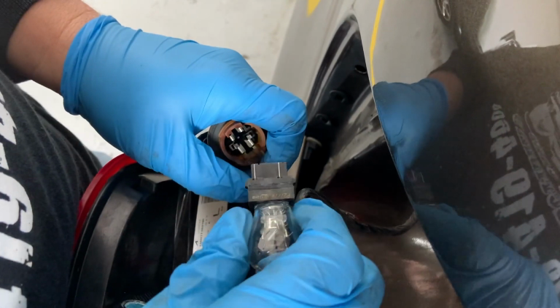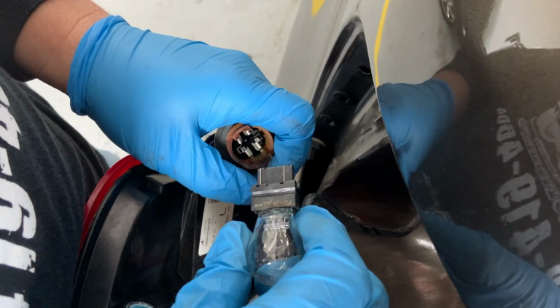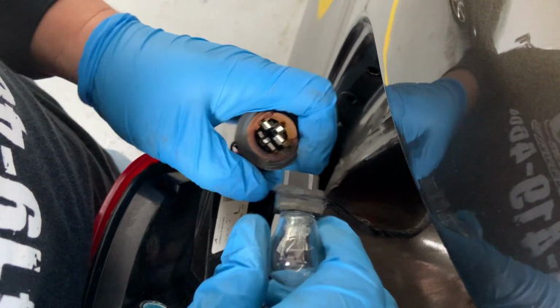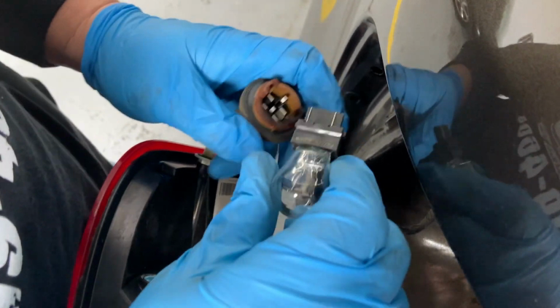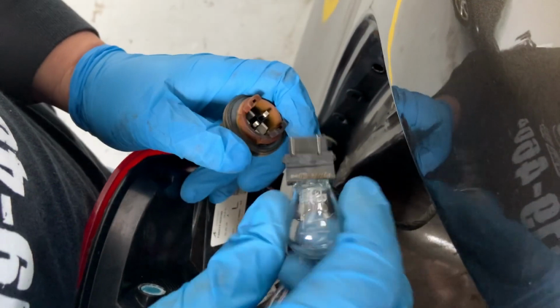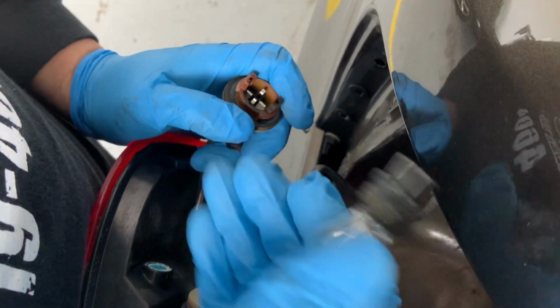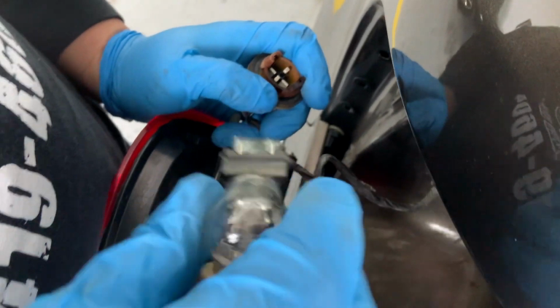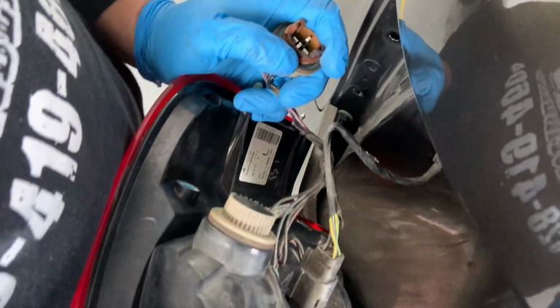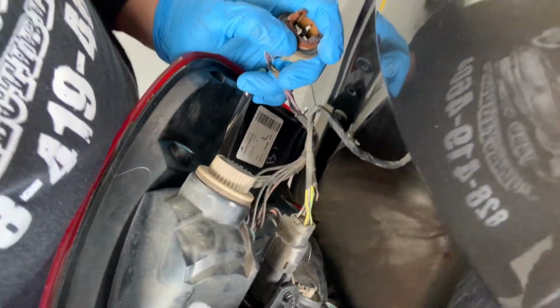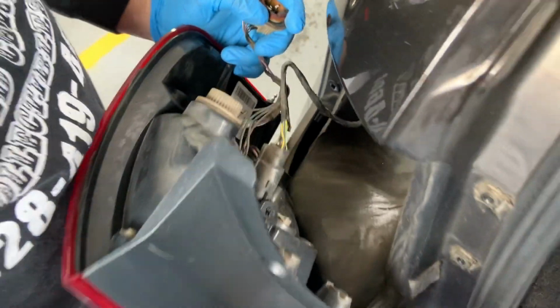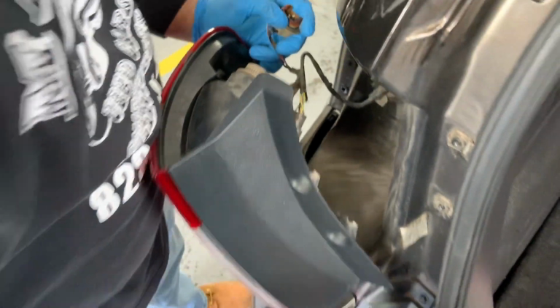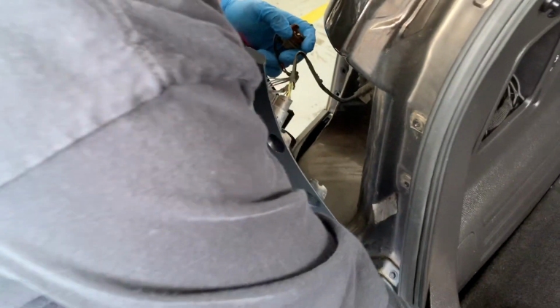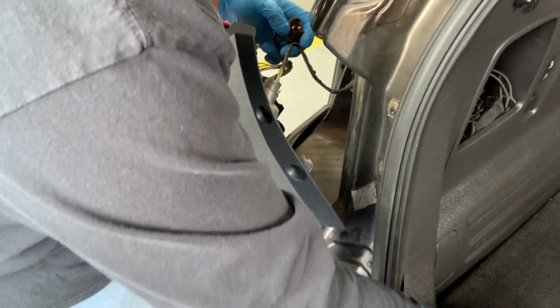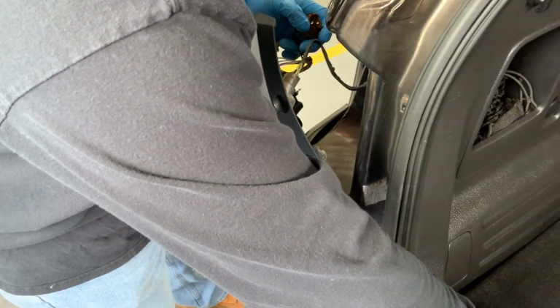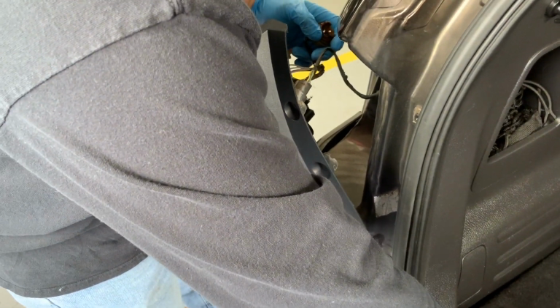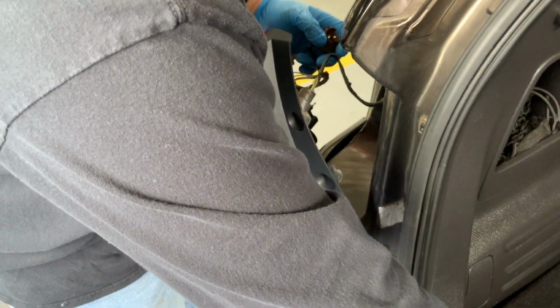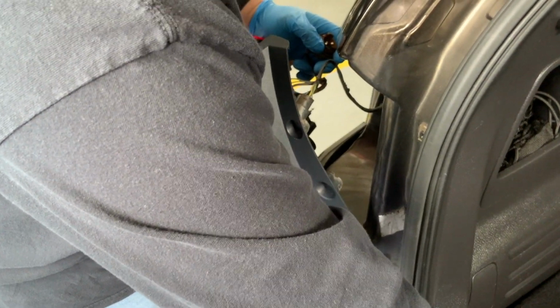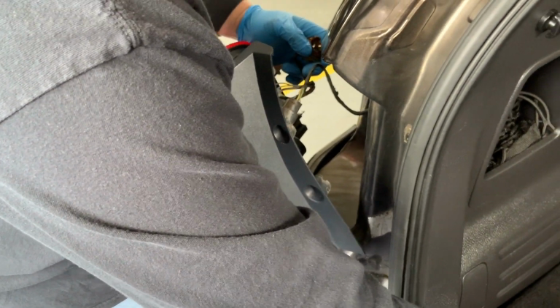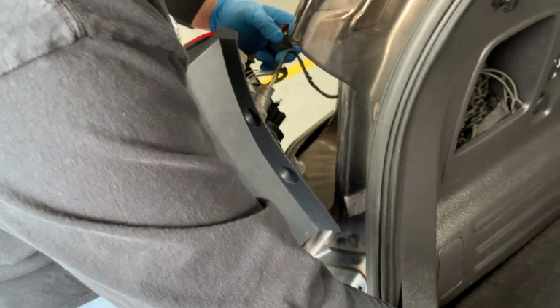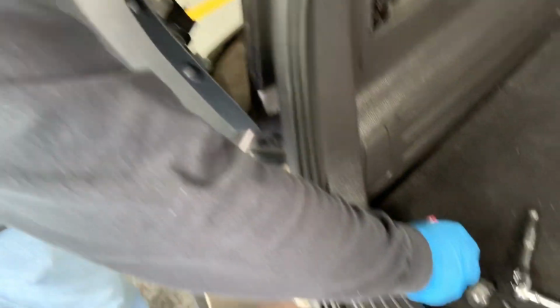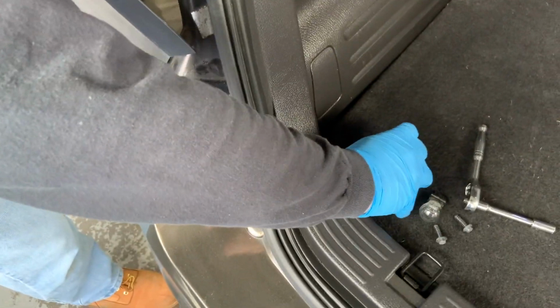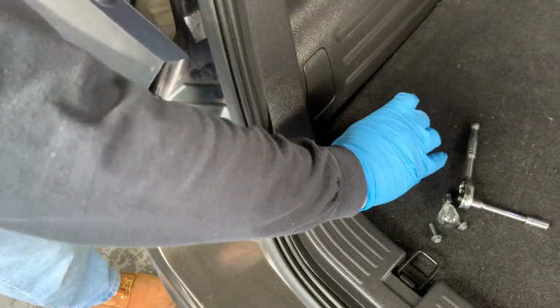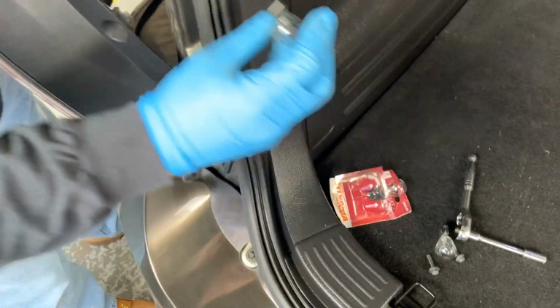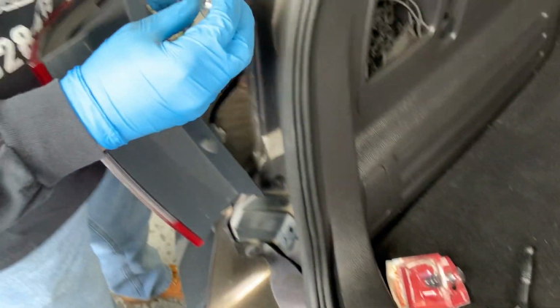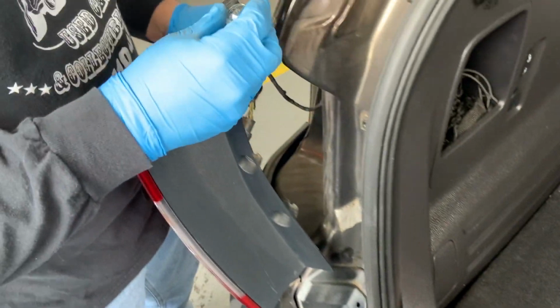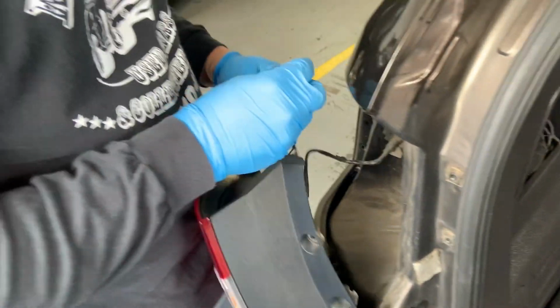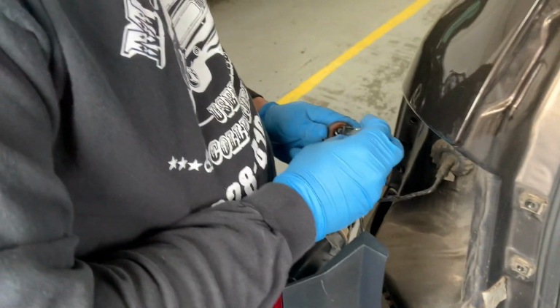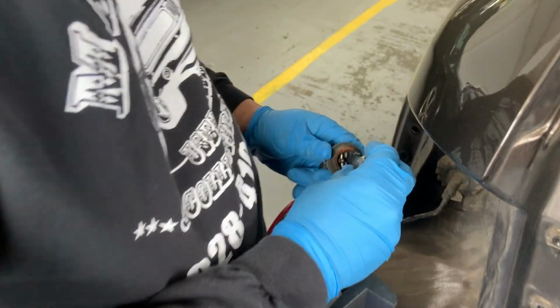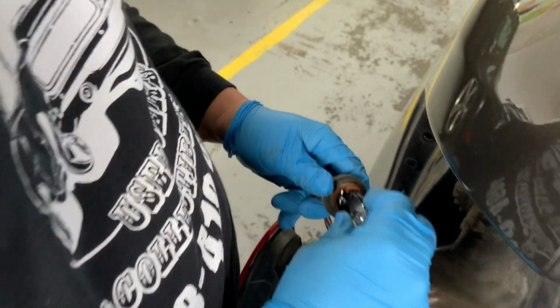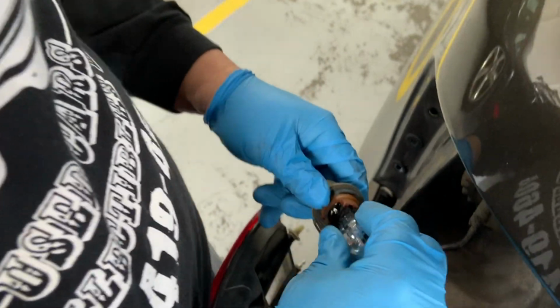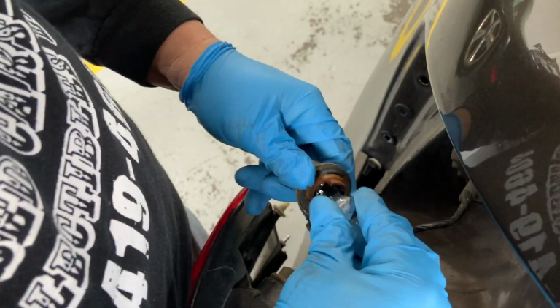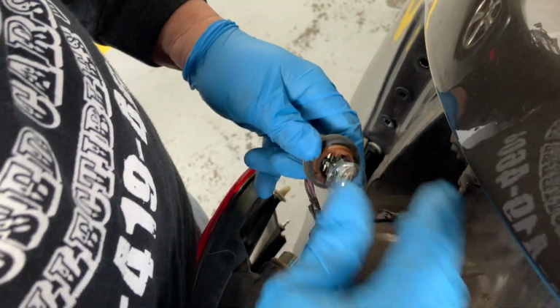Pop it out like that. I'm using gloves — it doesn't really matter for an incandescent light bulb, but some people prefer to use gloves because they say oil on your hands can shorten the life of the bulb.